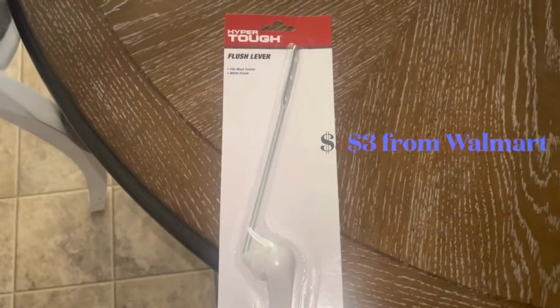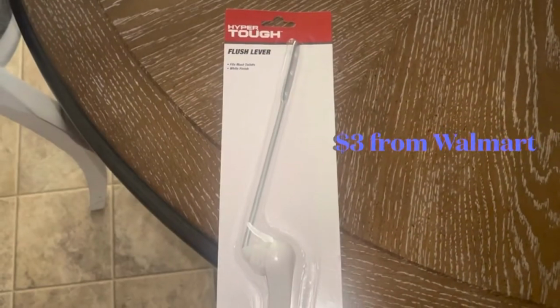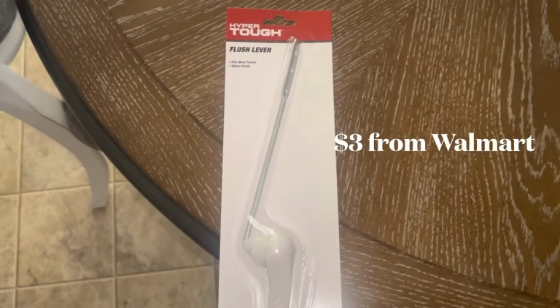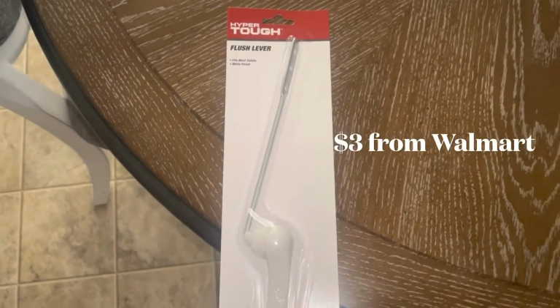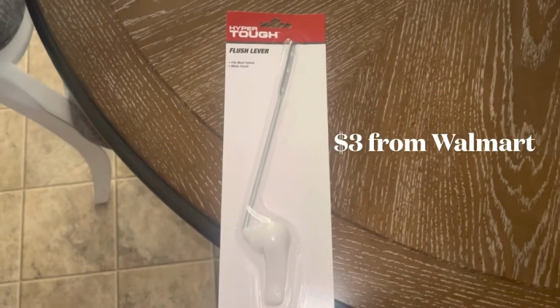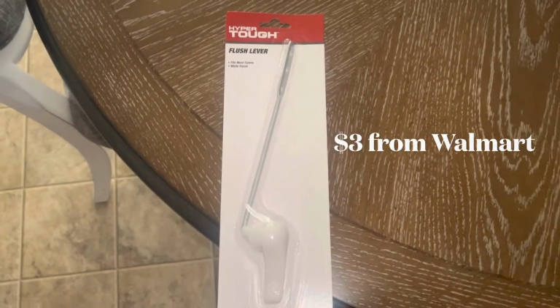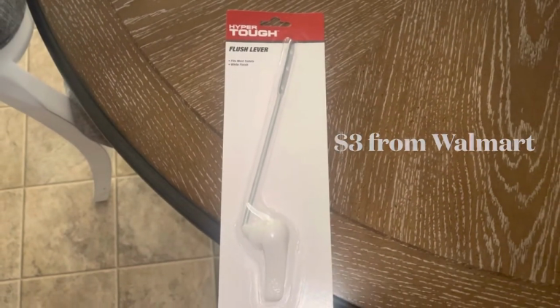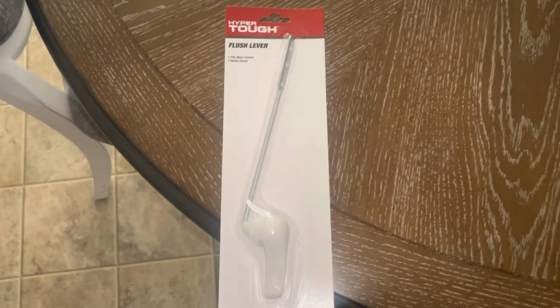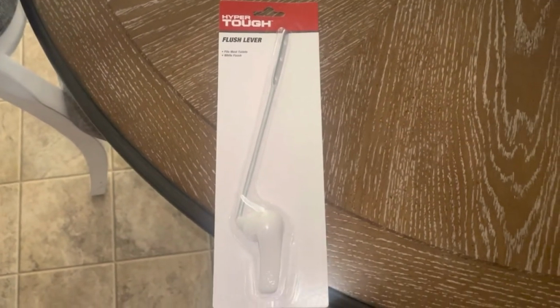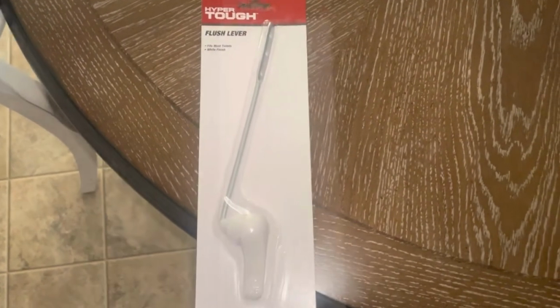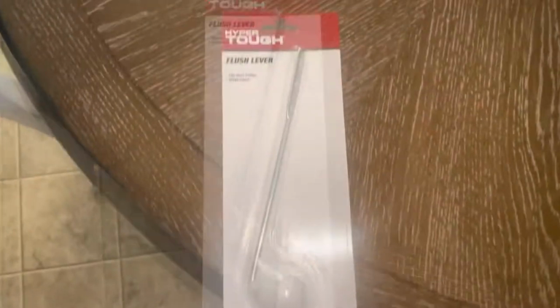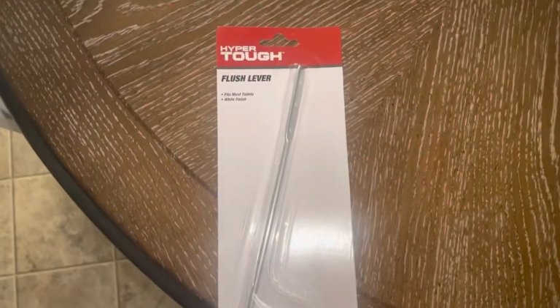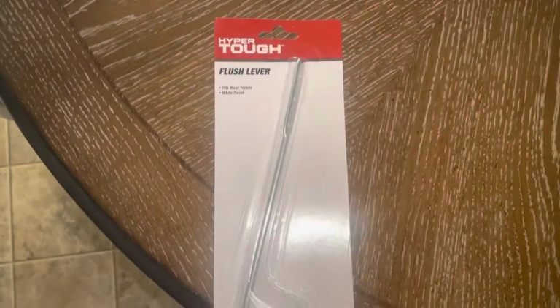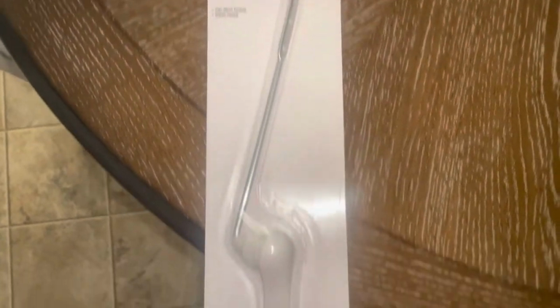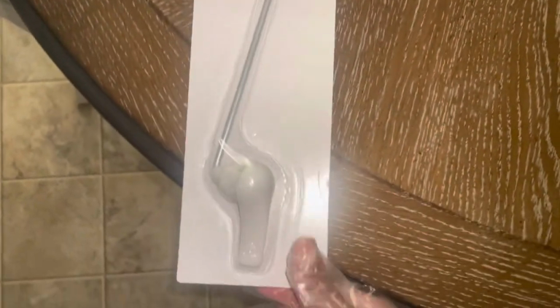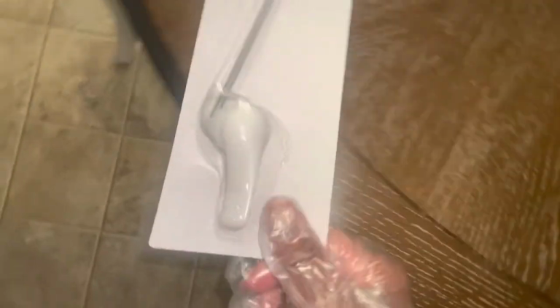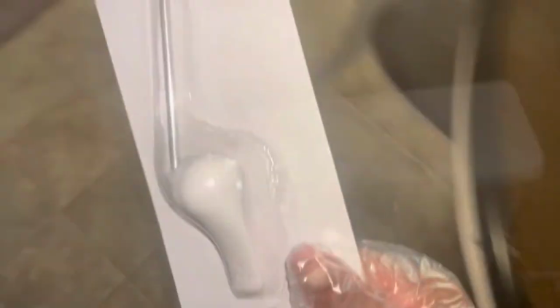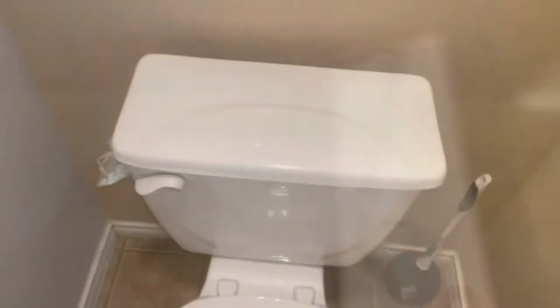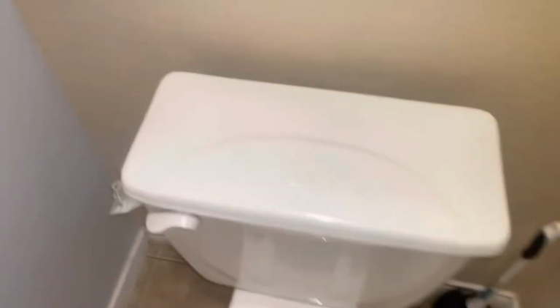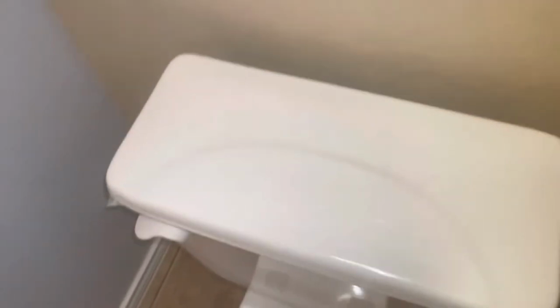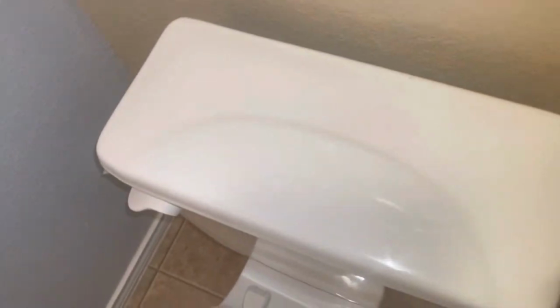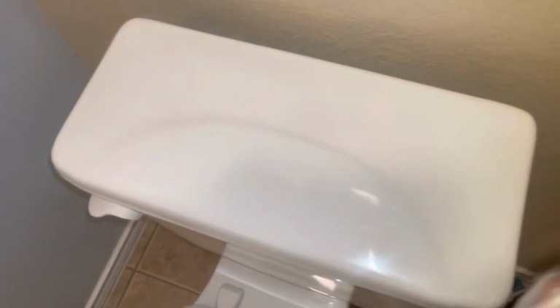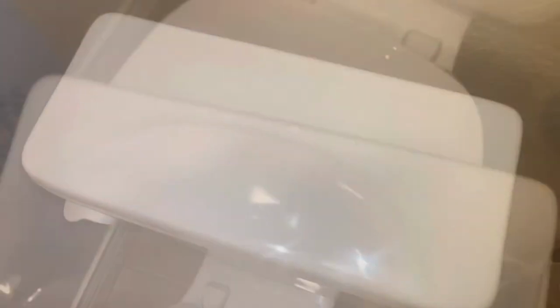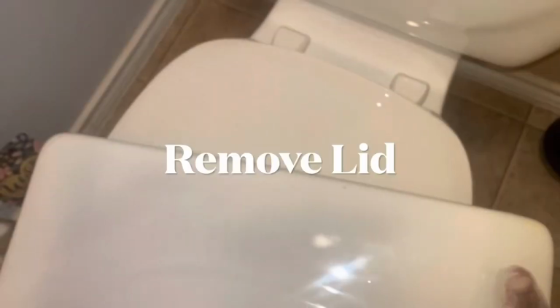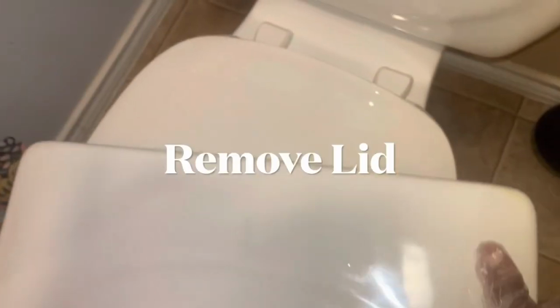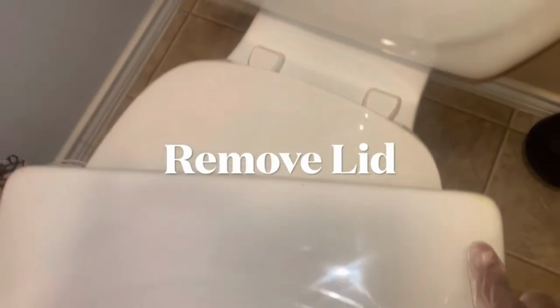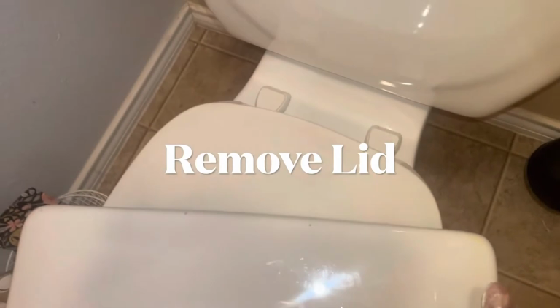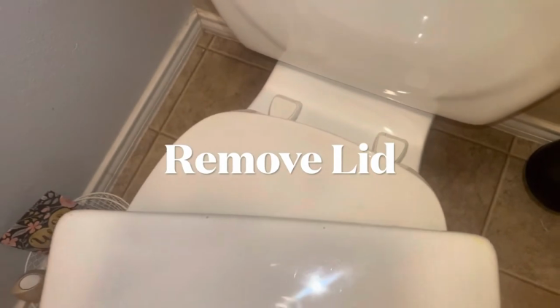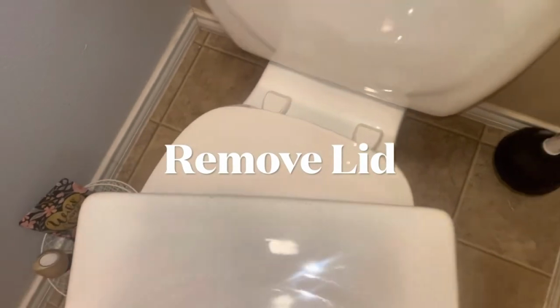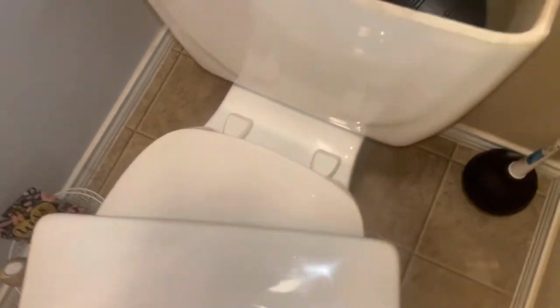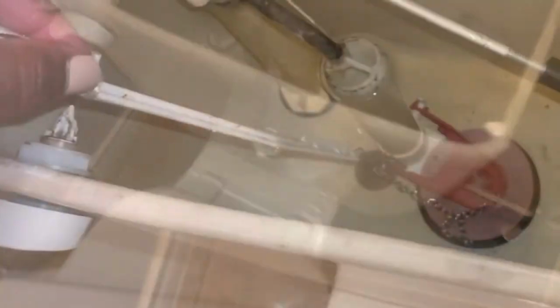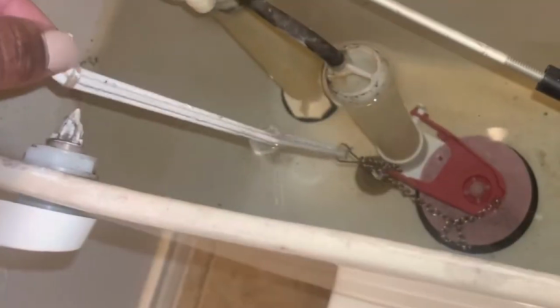So you need to replace that stick in your toilet? I got you. First, pick up this flush lever from Walmart — this one was three dollars. Start by removing the lid.